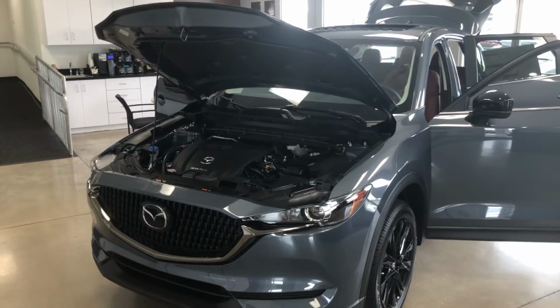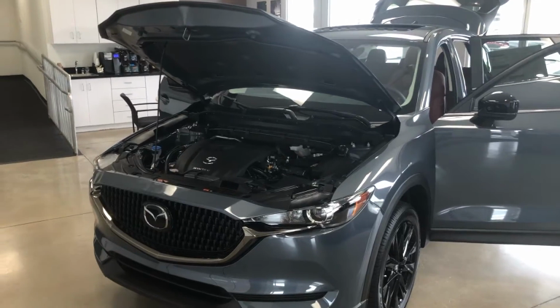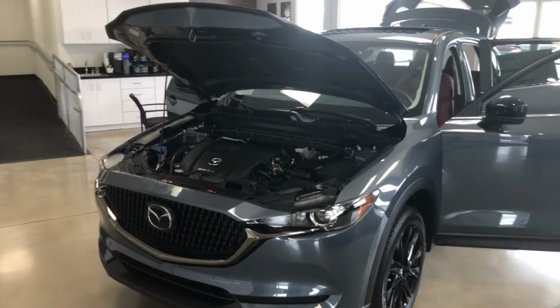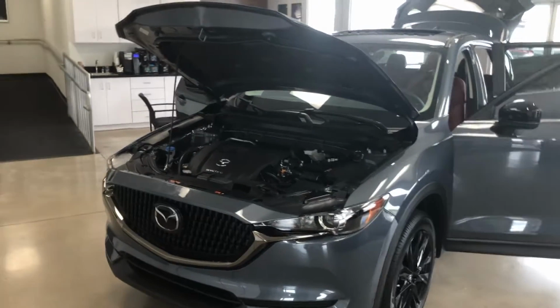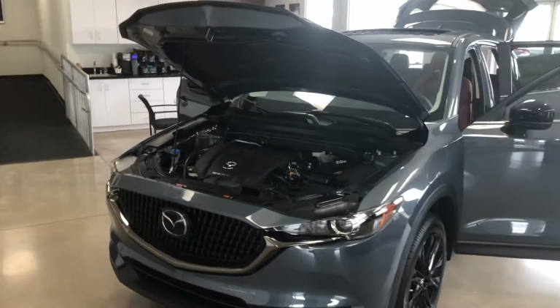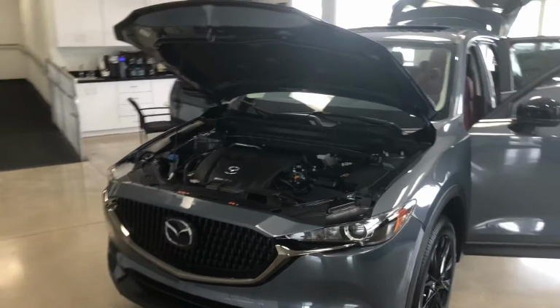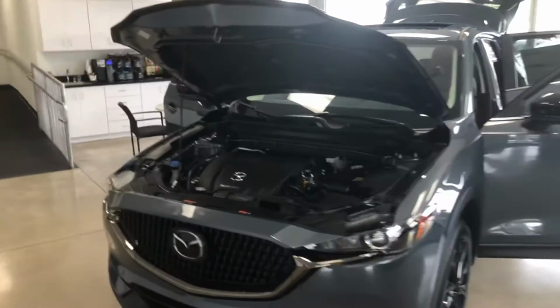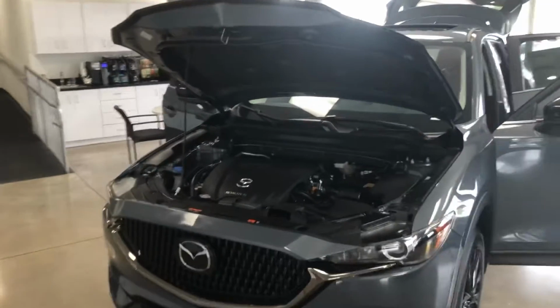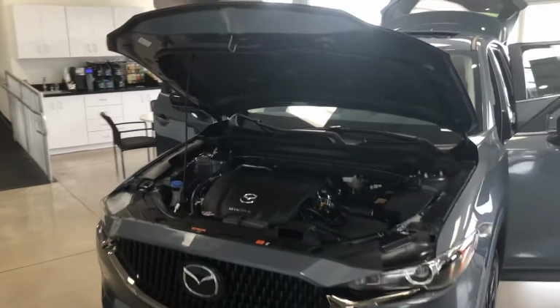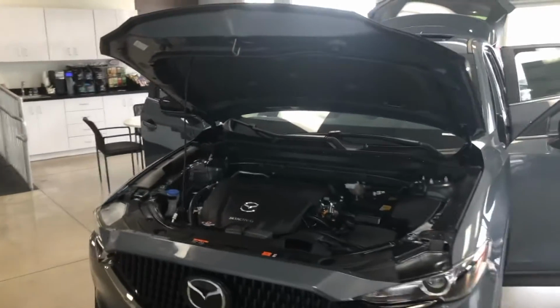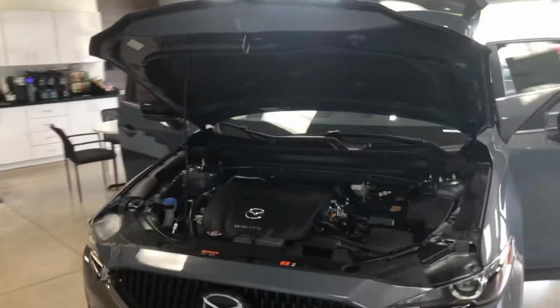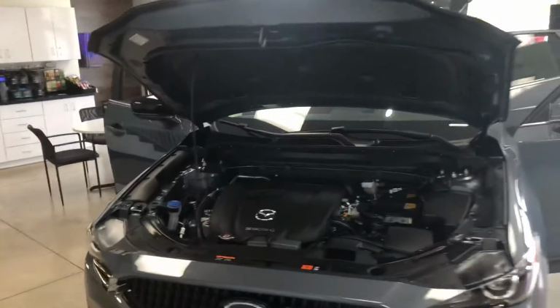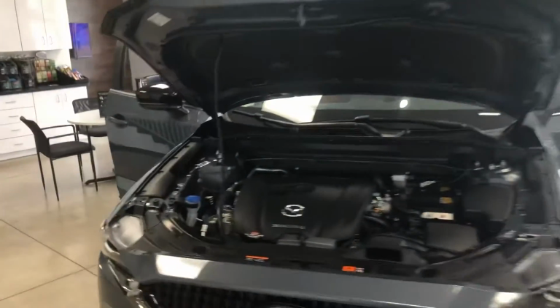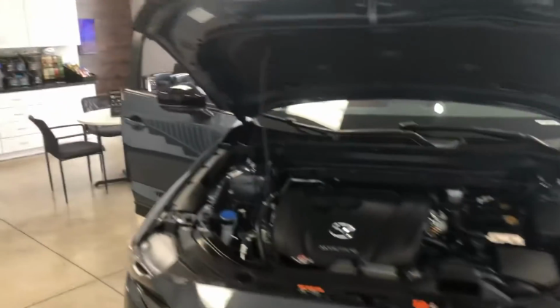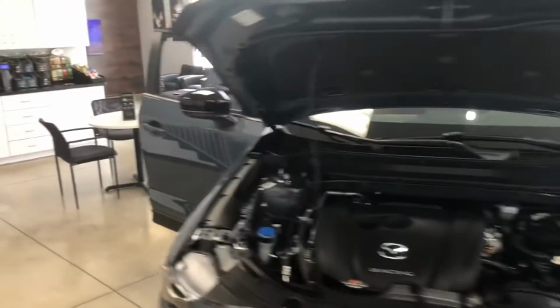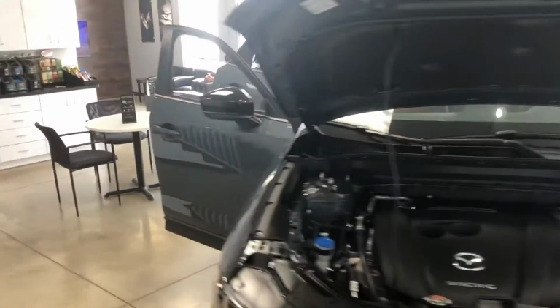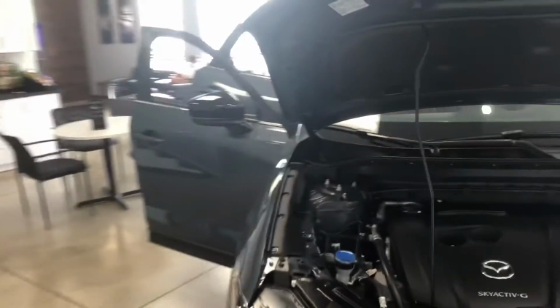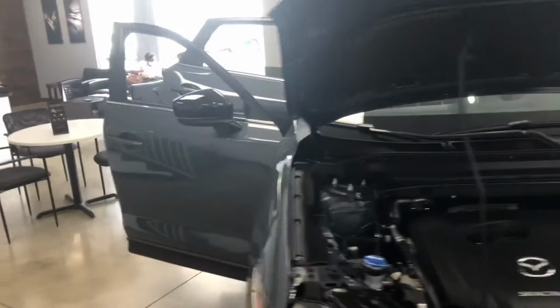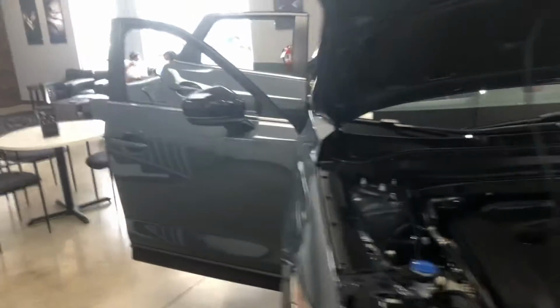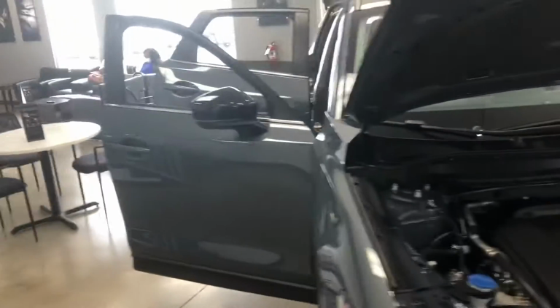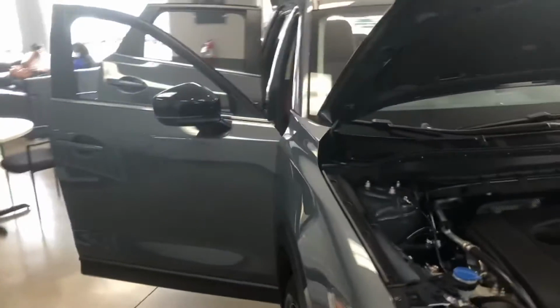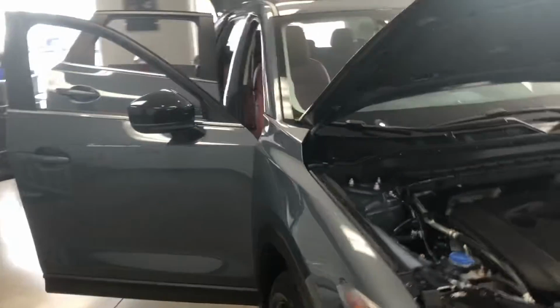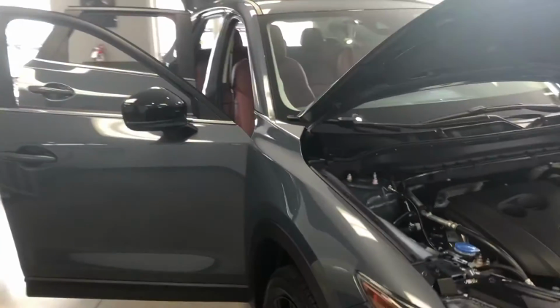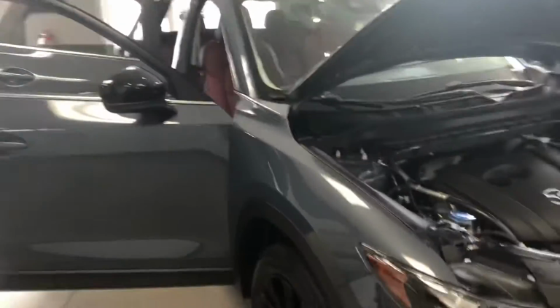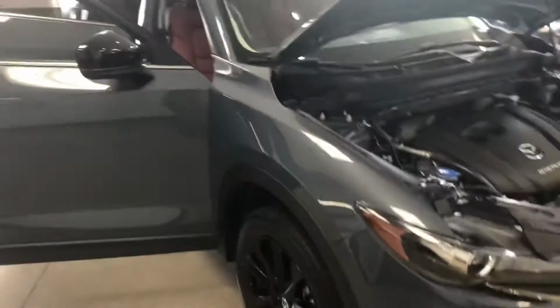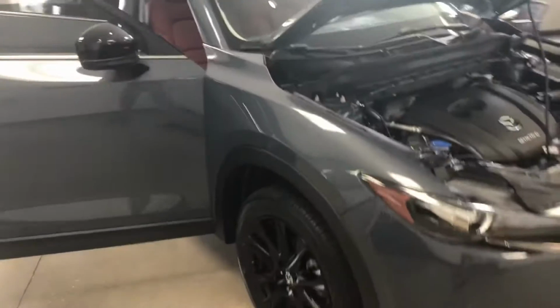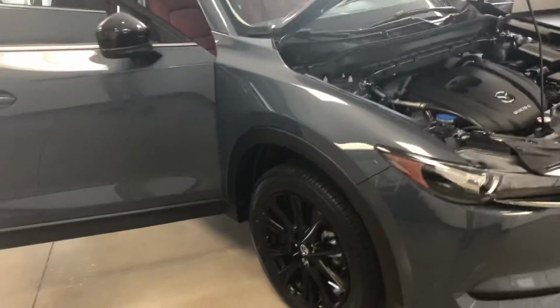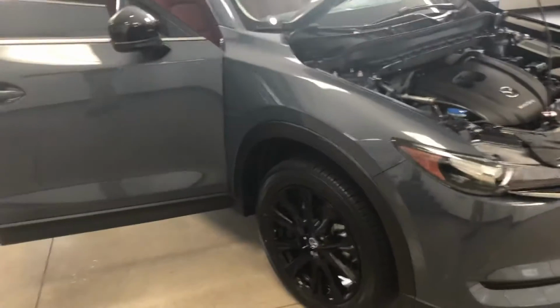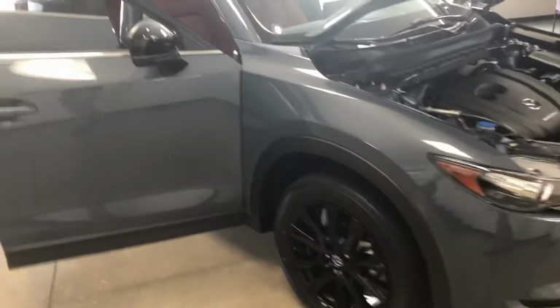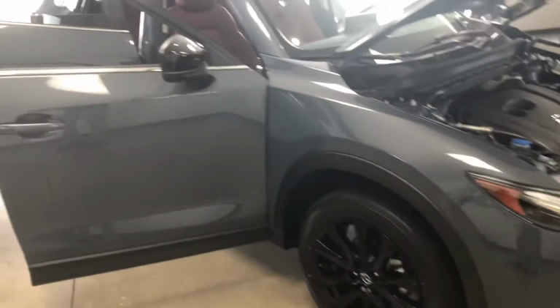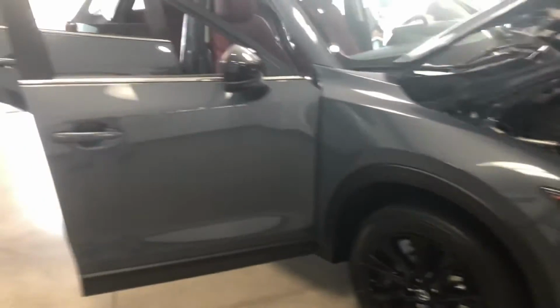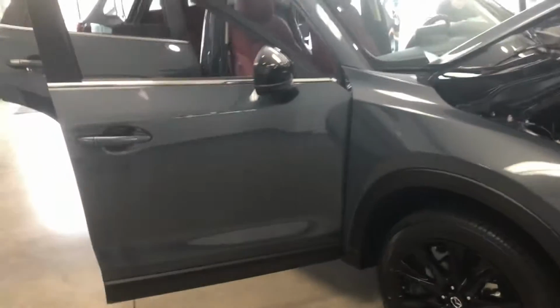Hey, good morning Kelly. This is Joe Dito with Davis Mazda. I just want to send you a quick walk-around video of this Carbon Edition CX-5 I've got sitting here on the showroom floor.